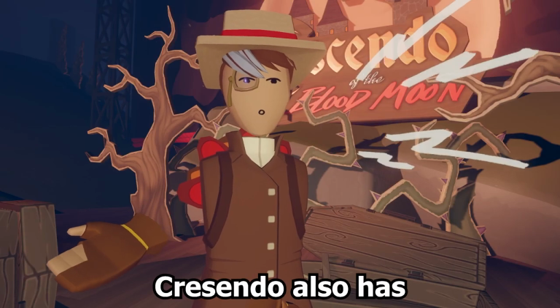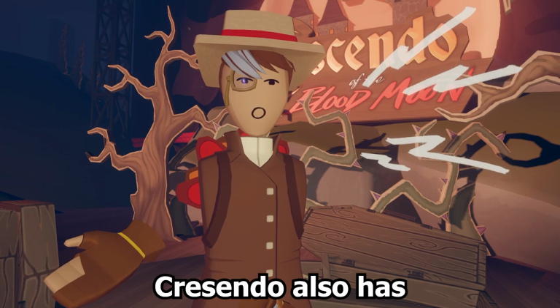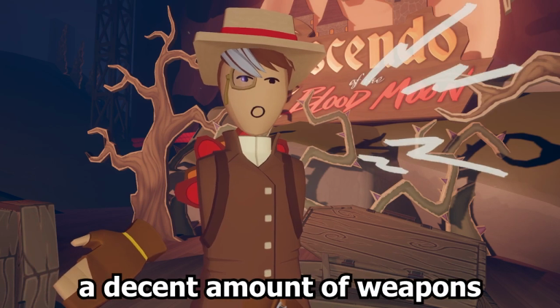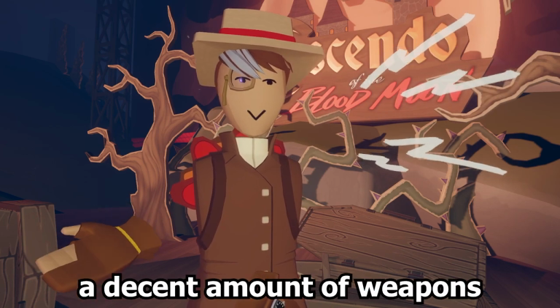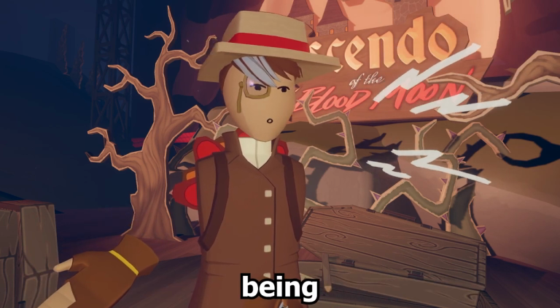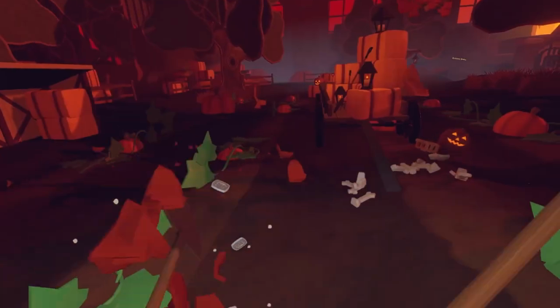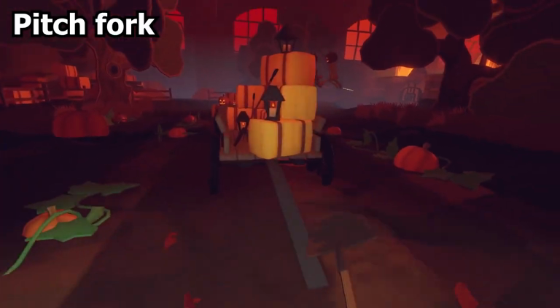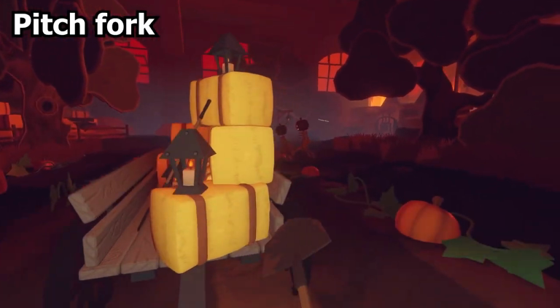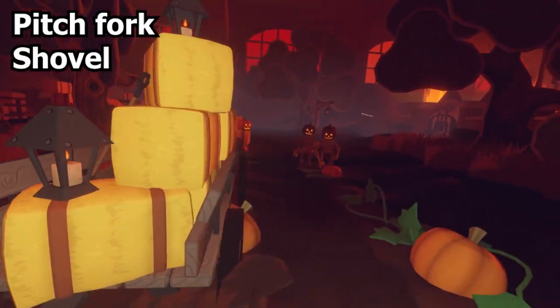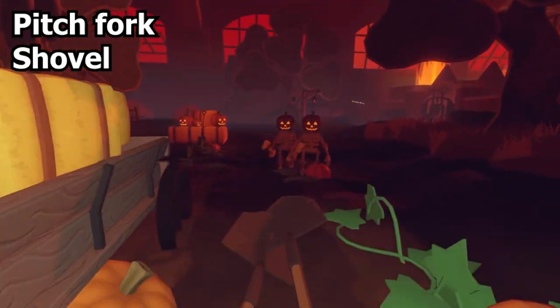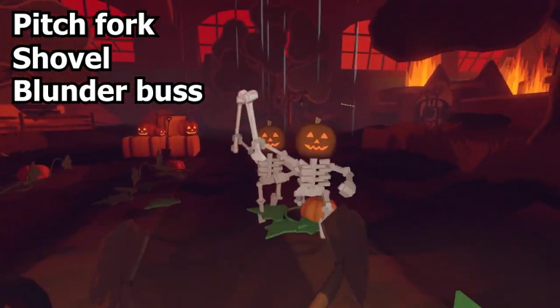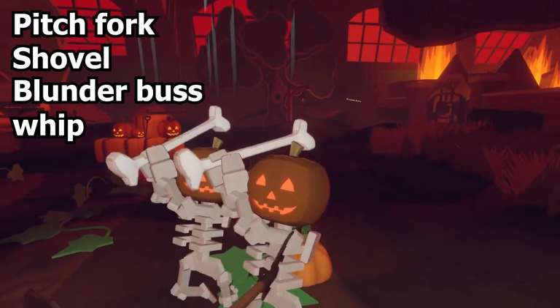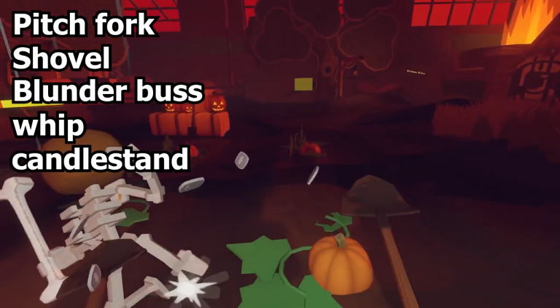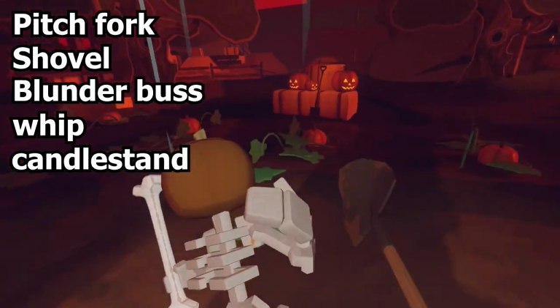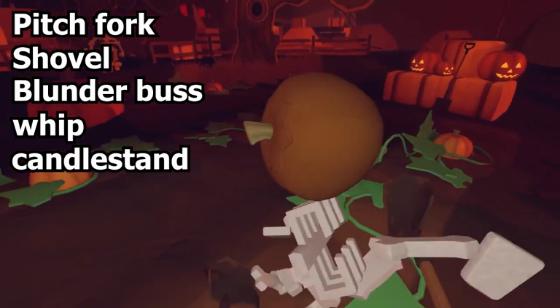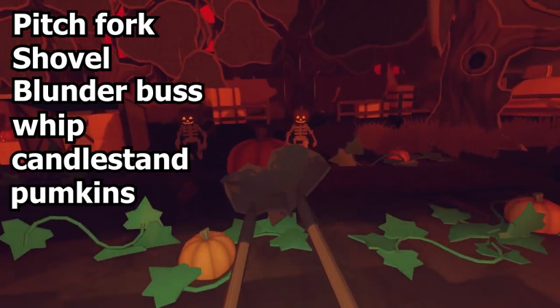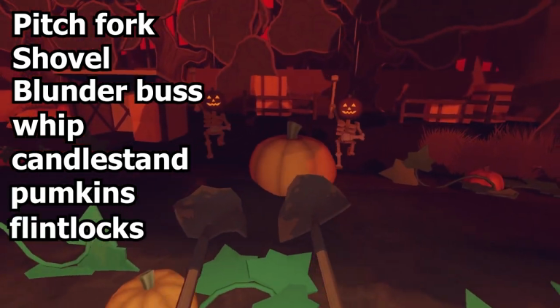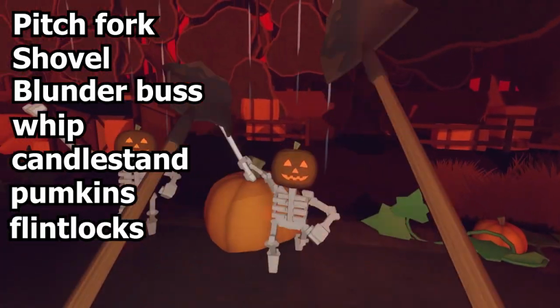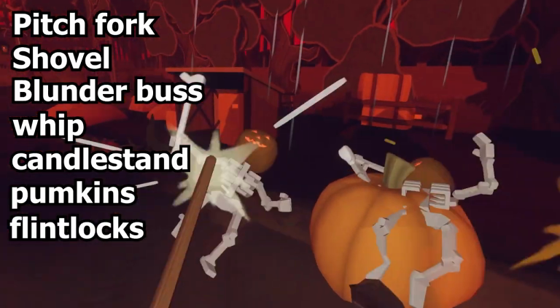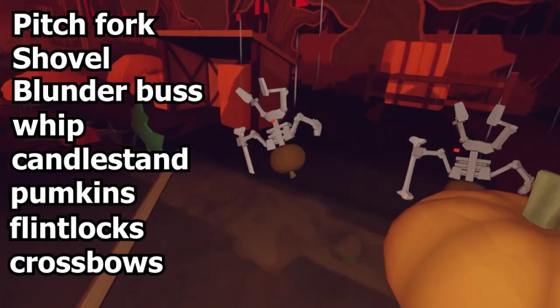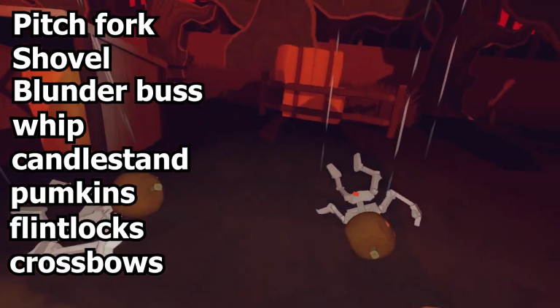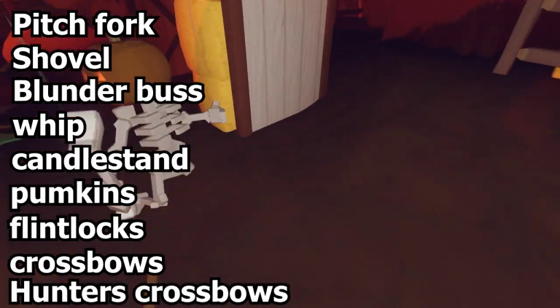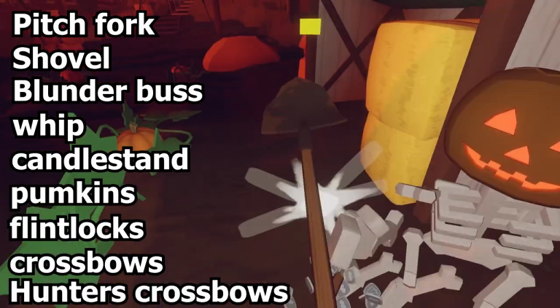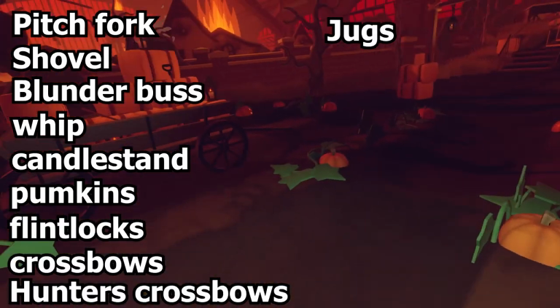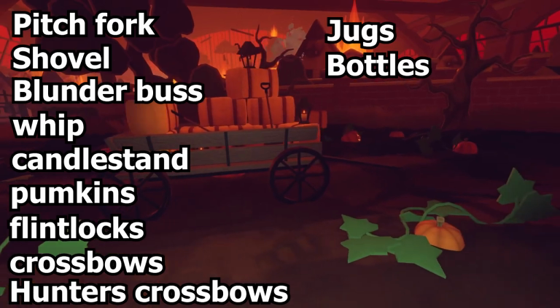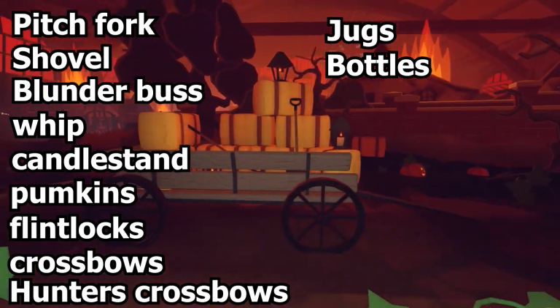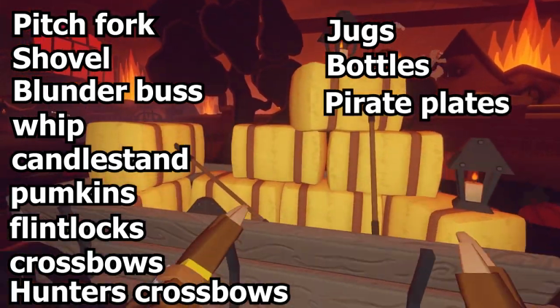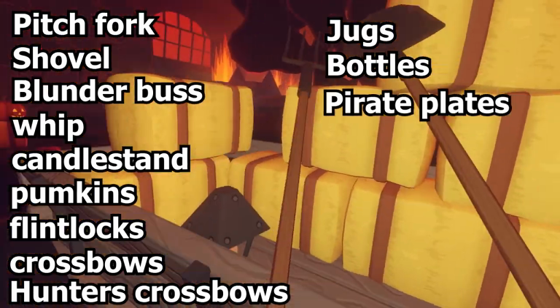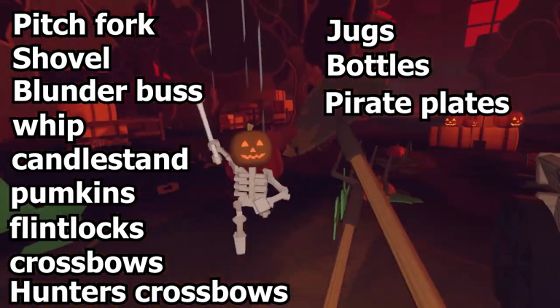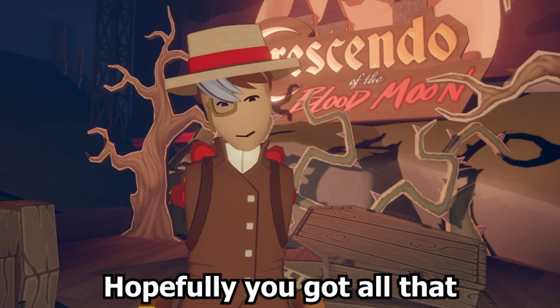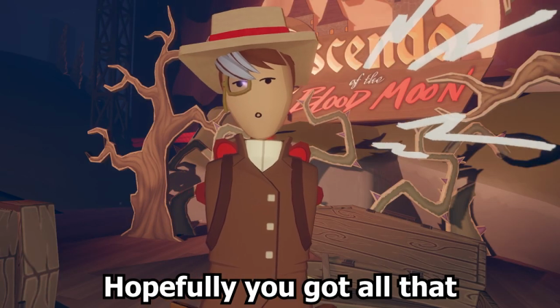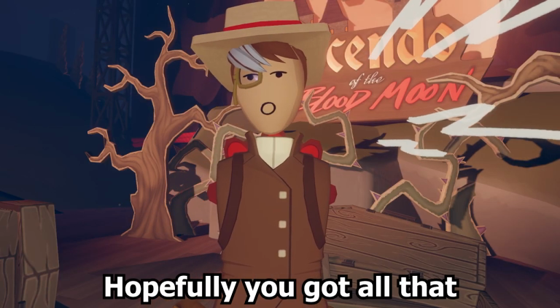Crescendo also has a decent amount of weapons: the Pitchfork, the Shovel, the Blunderbuss, the Whip, the Candlestick, the Pumpkins, the Flintlock, the Crossbow, the Hunter's Crossbow, the Jug, Bottles, and the Pirate Plates. Hopefully you got all that.